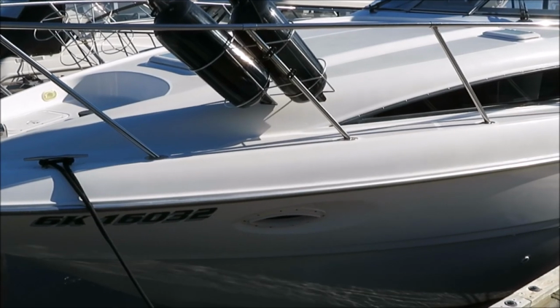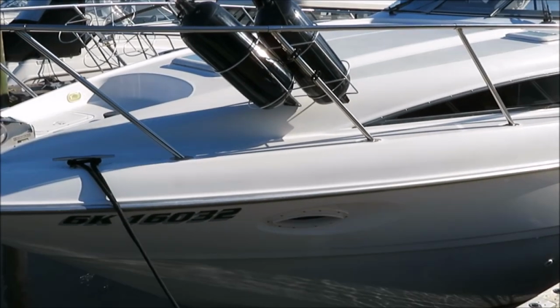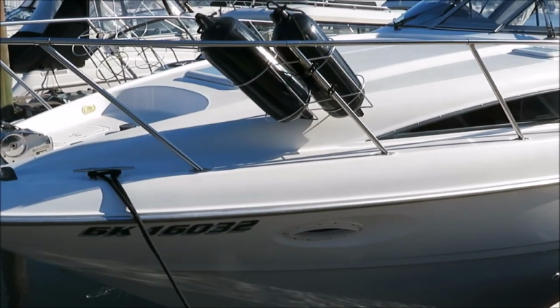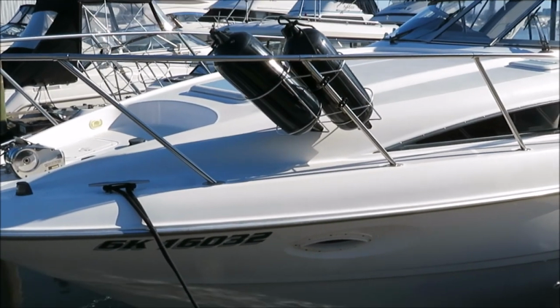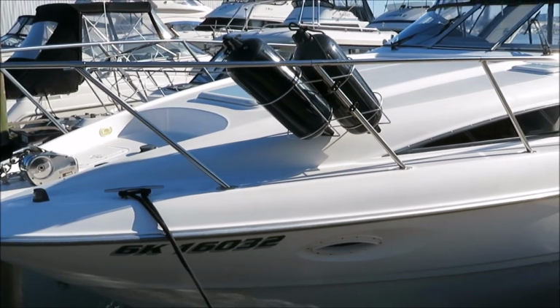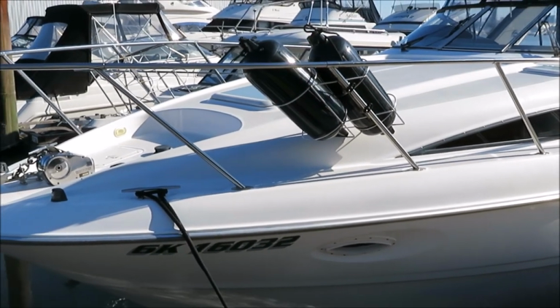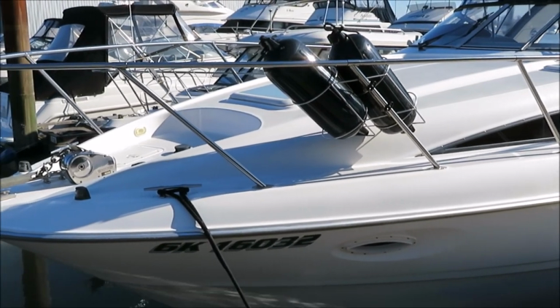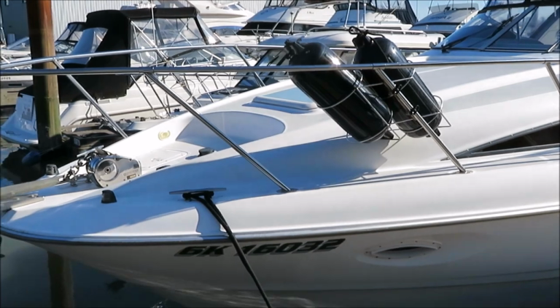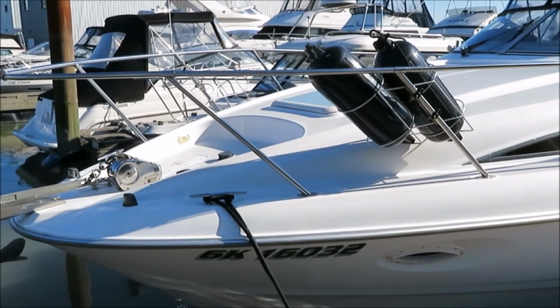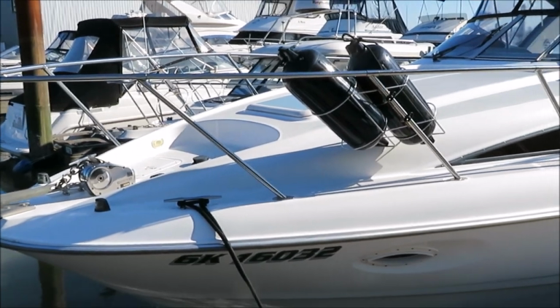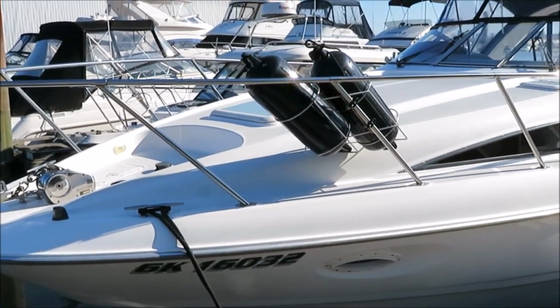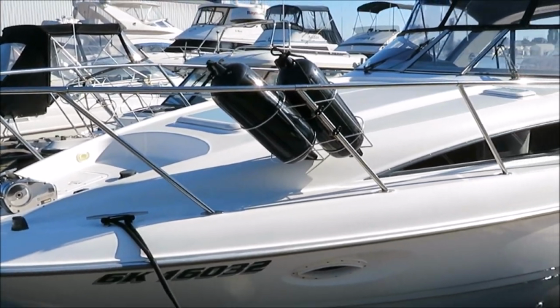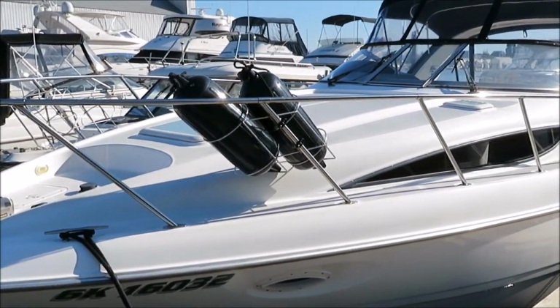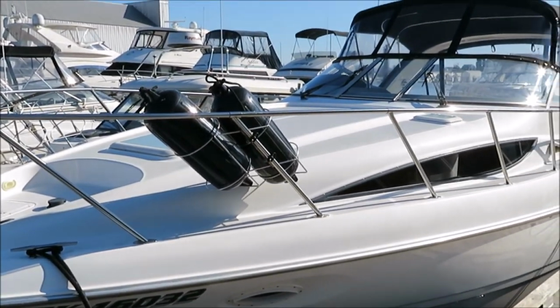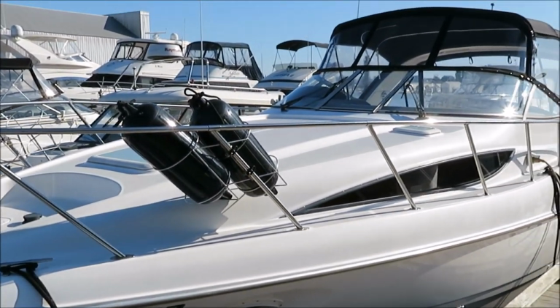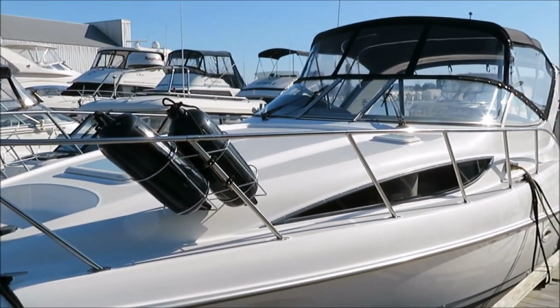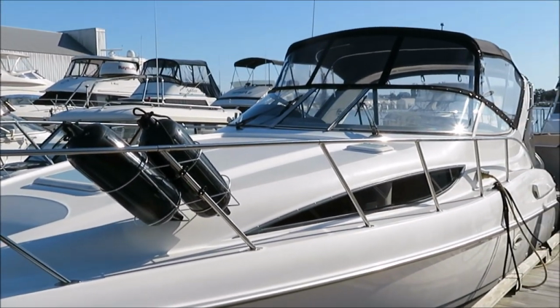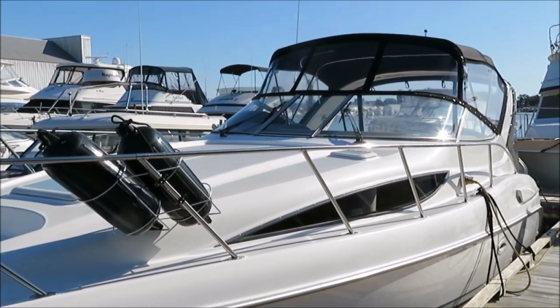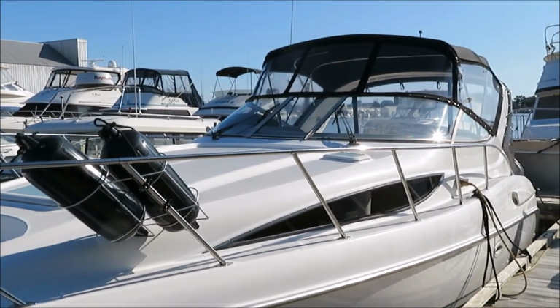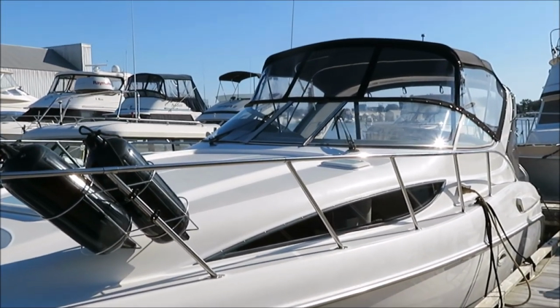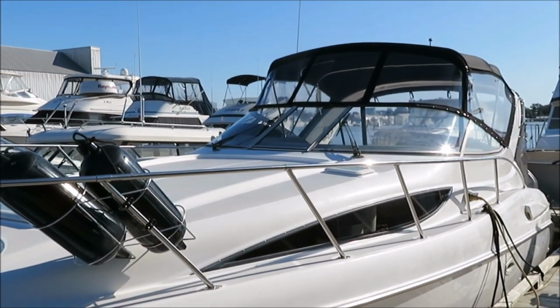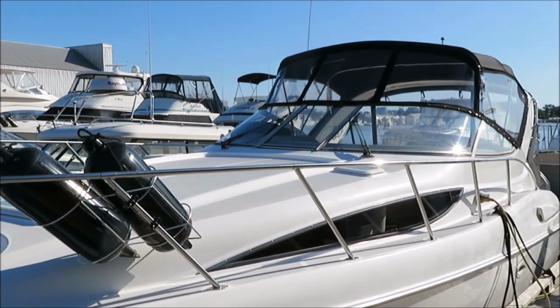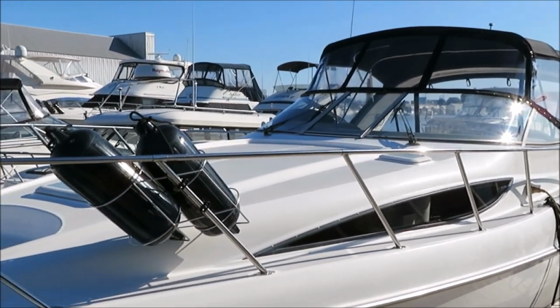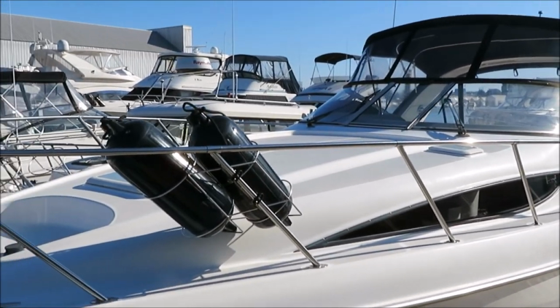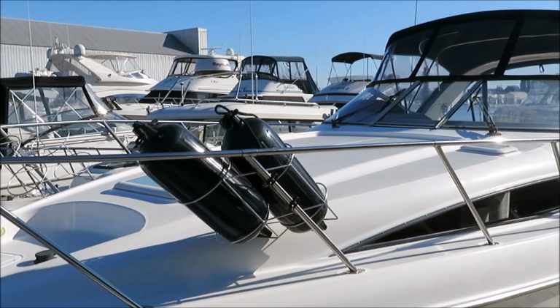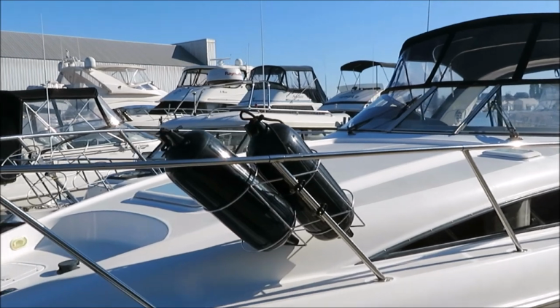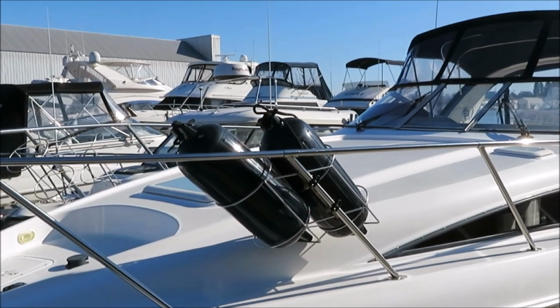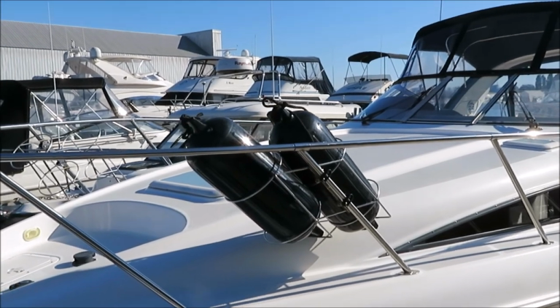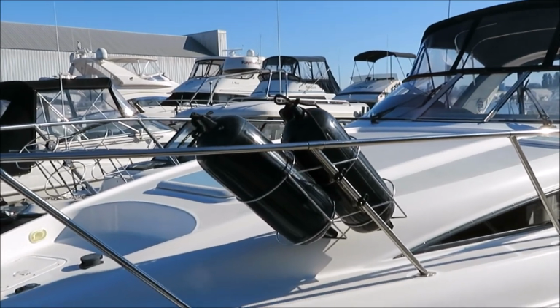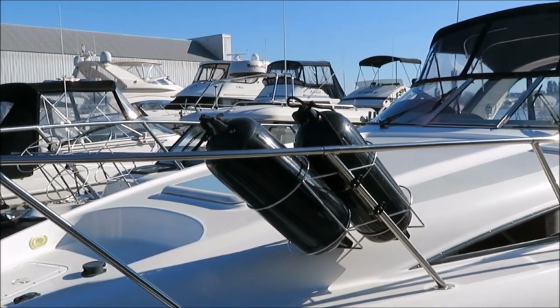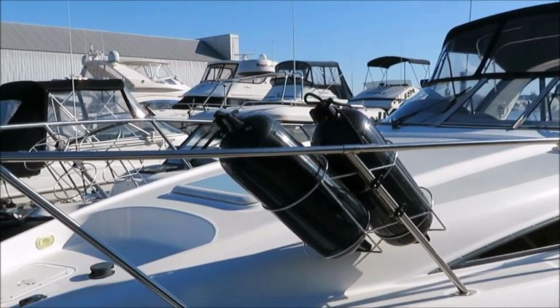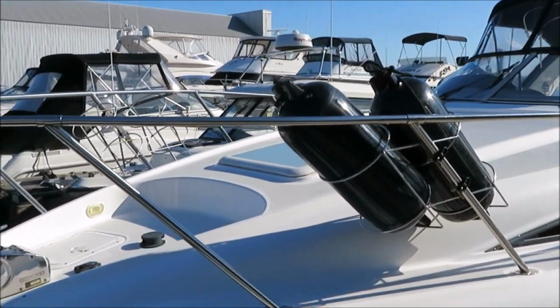It's Phillip from Pacific Coast Yacht Sales, and we are looking at a 3055 Bayliner. It's a 1999 model, powered with a pair of 5-liter Merc Cruiser engines.